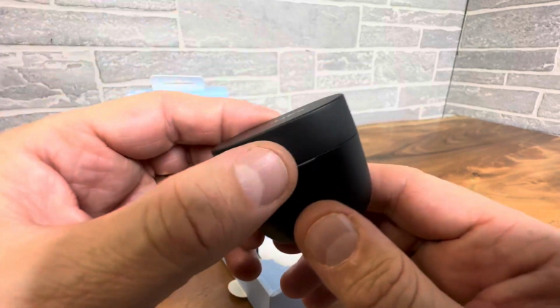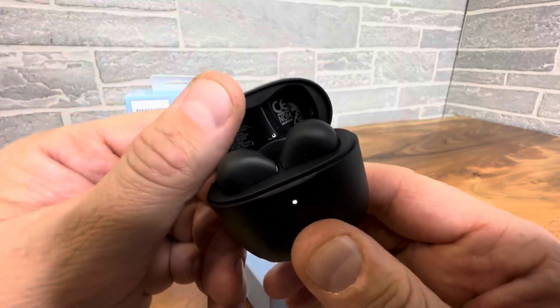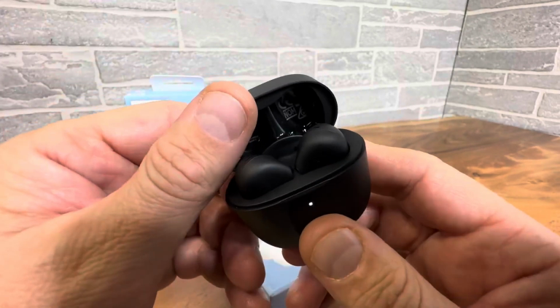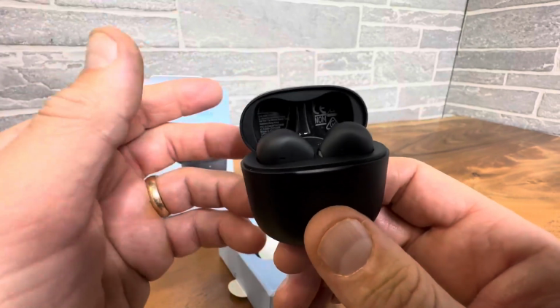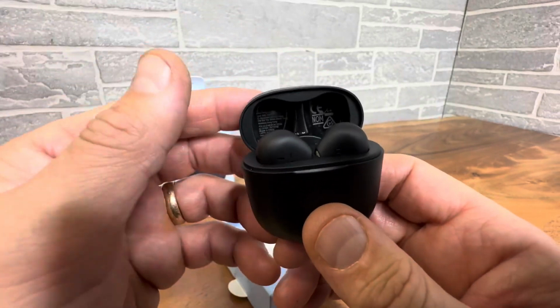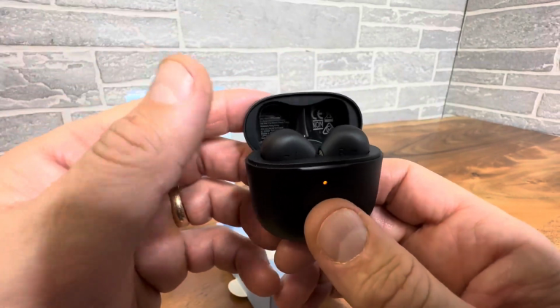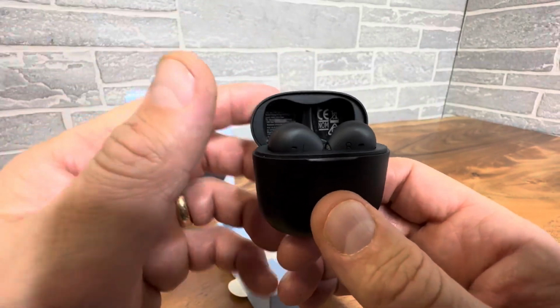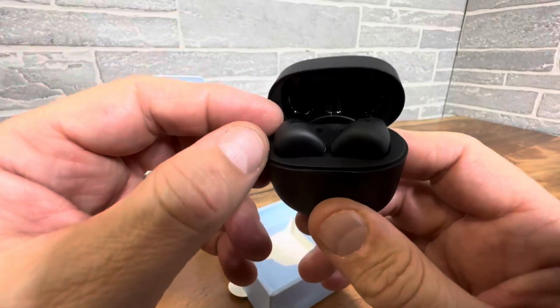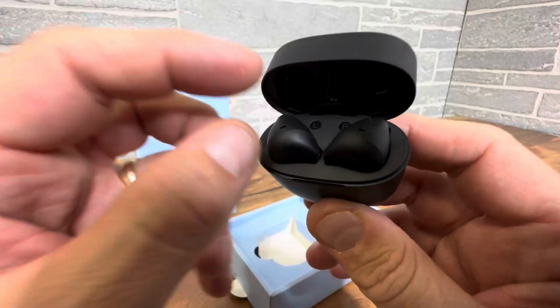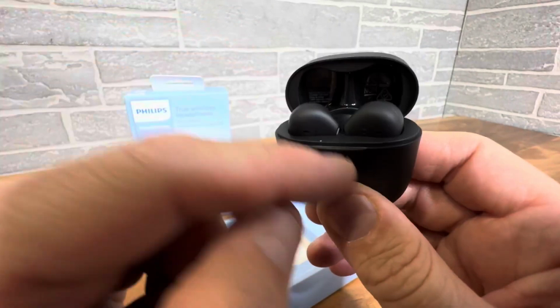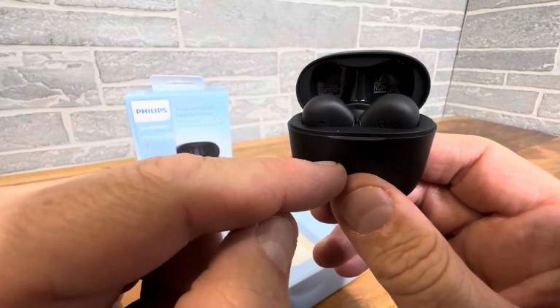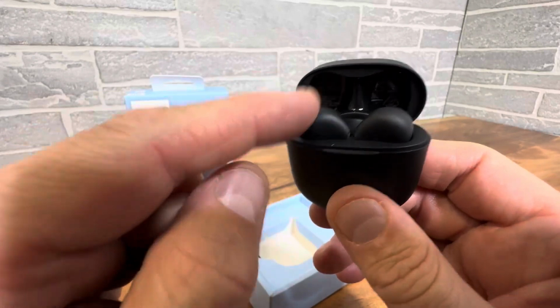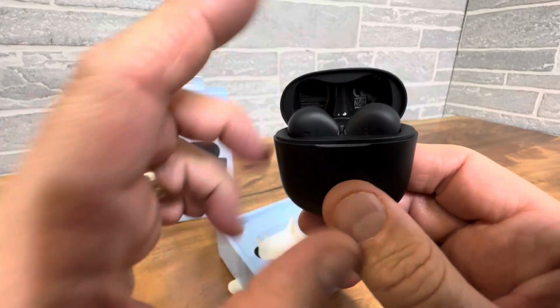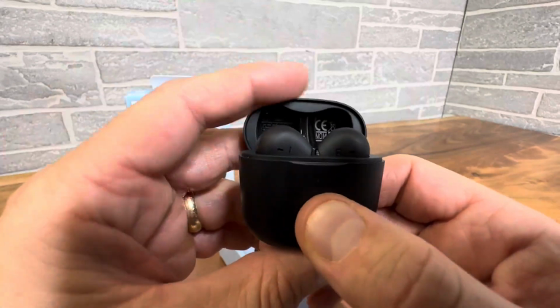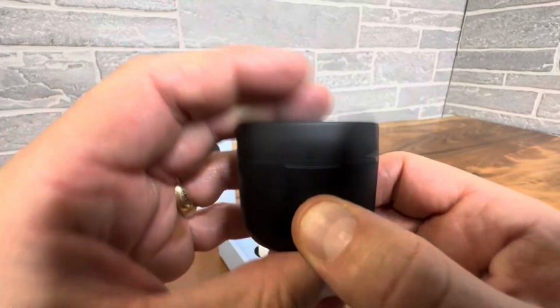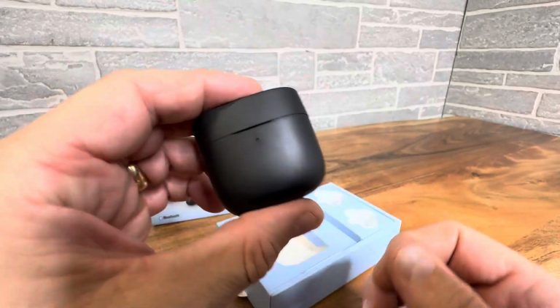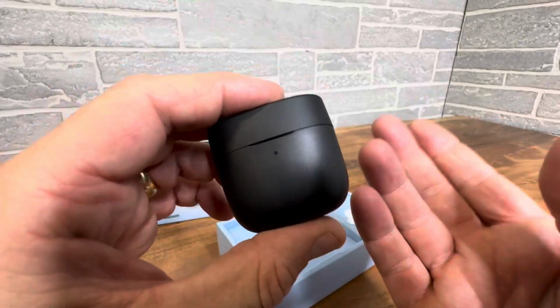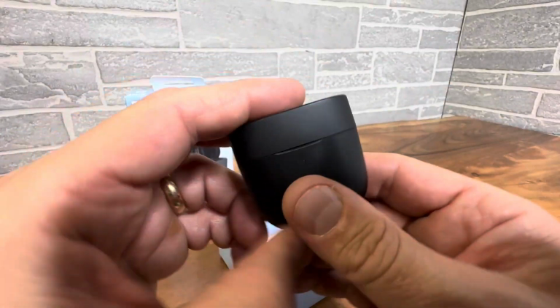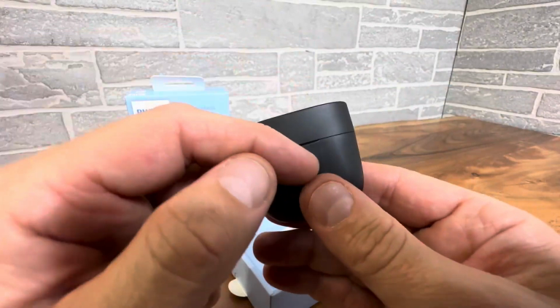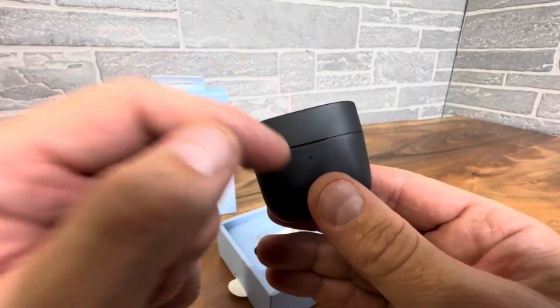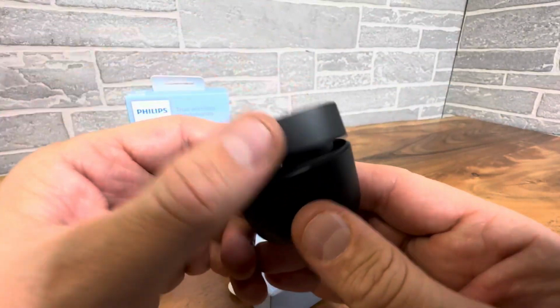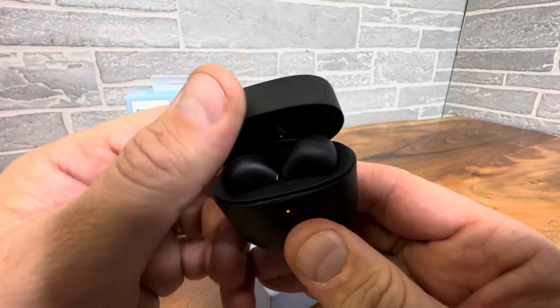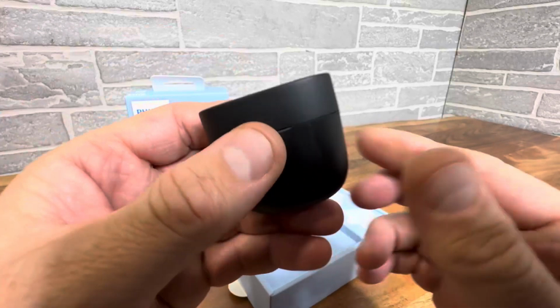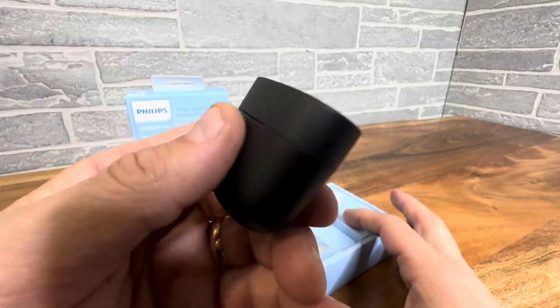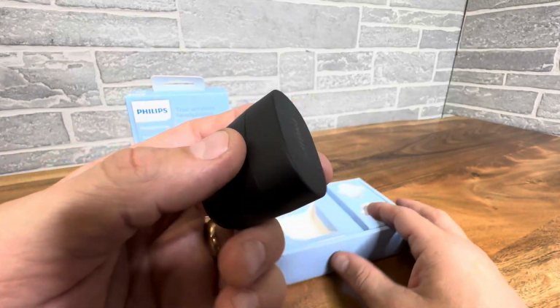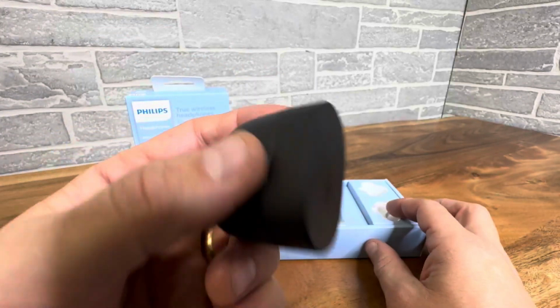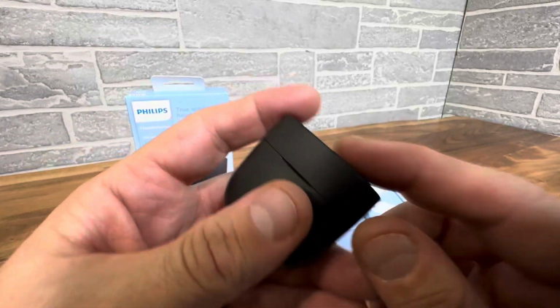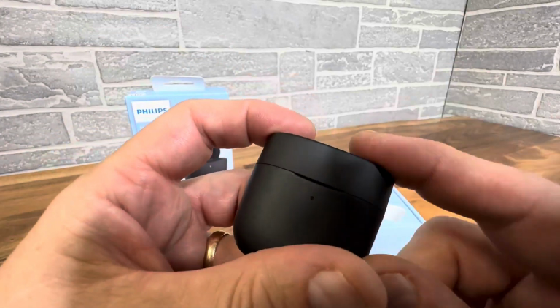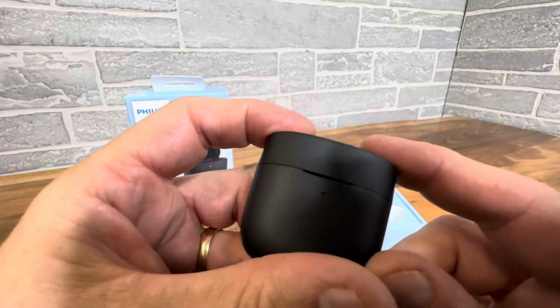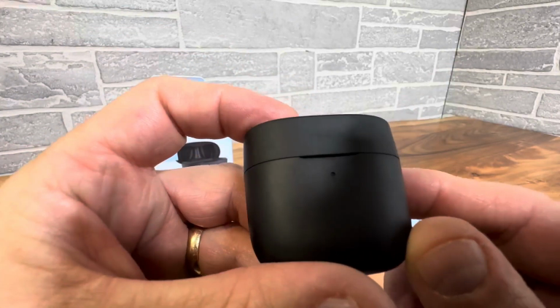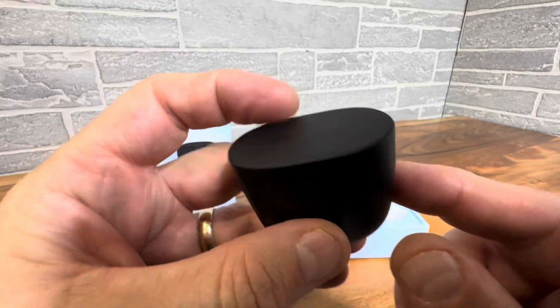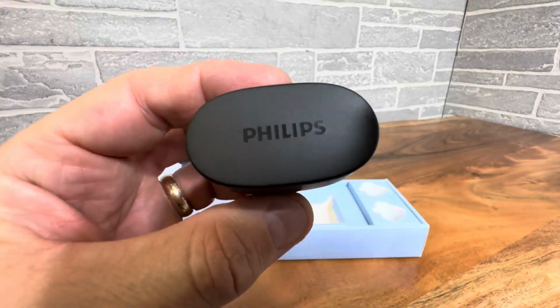Of course, I can't show you the sound quality in this video — you'd have to be here. But the case does charge the earbuds while they're docked, so if you use them for an hour and put them back in, it'll recharge them and give you really good battery life. This is the 2000 series and they look great.